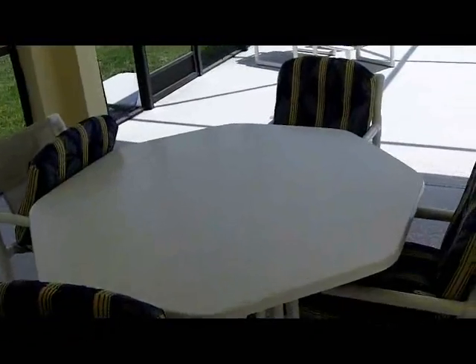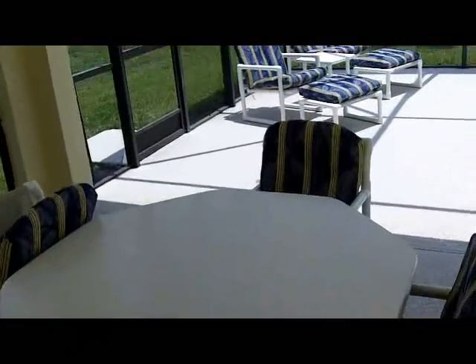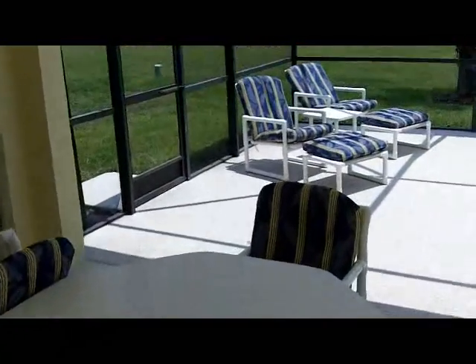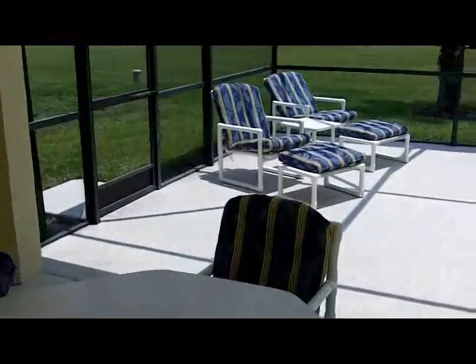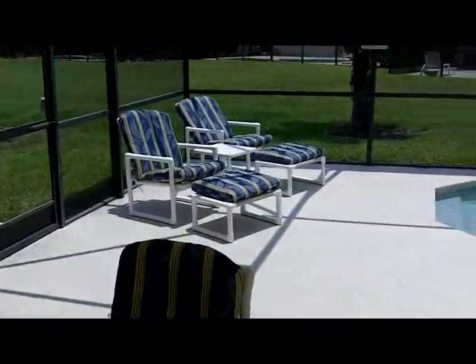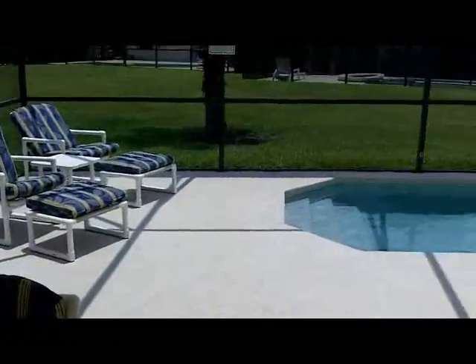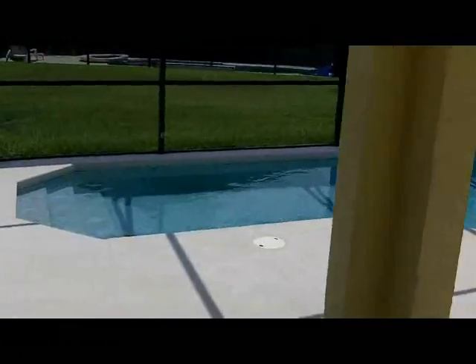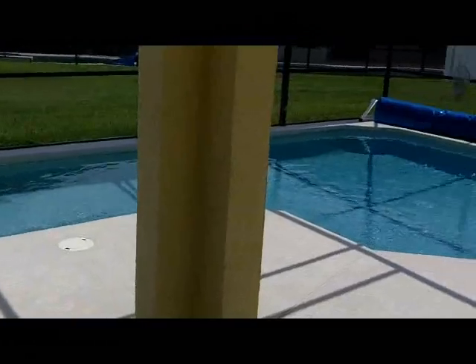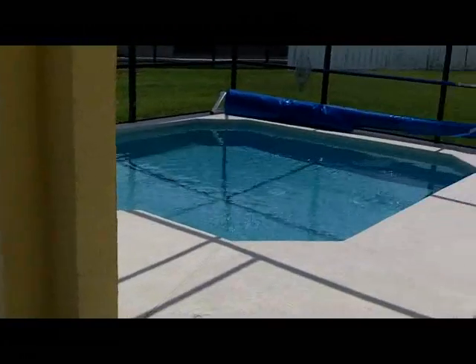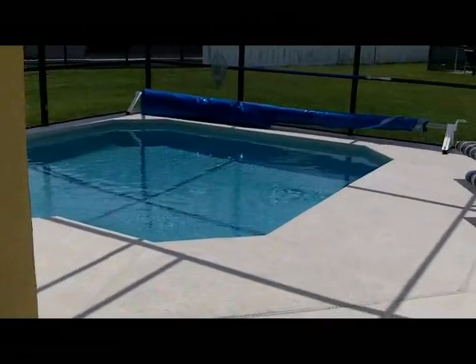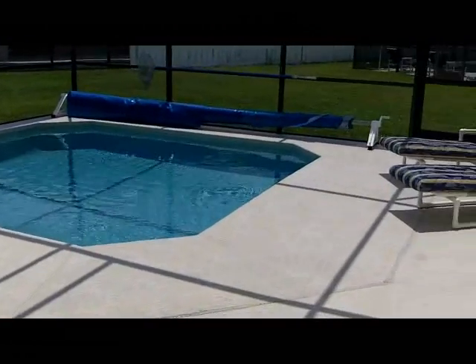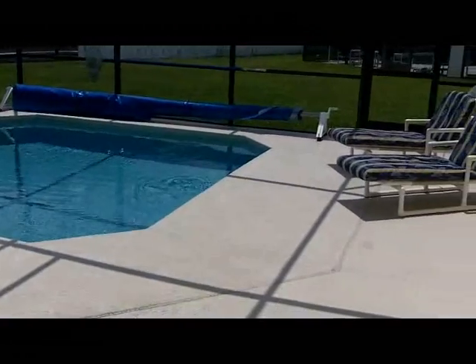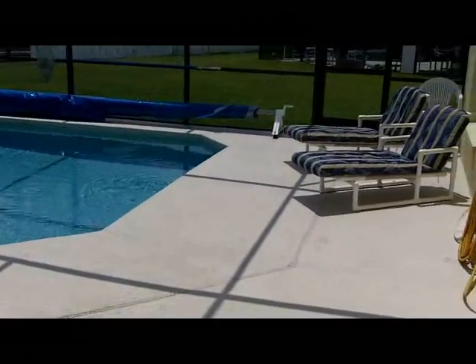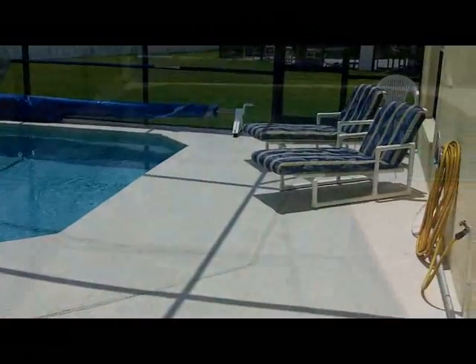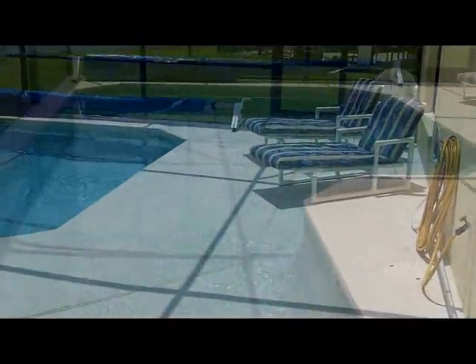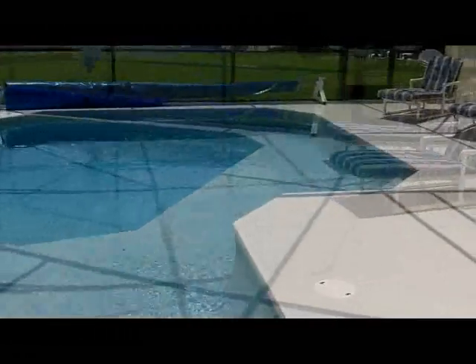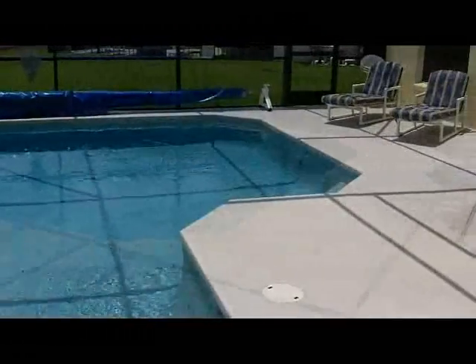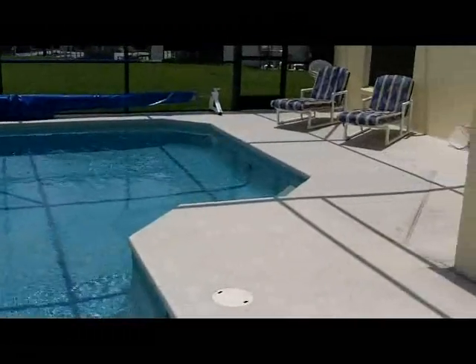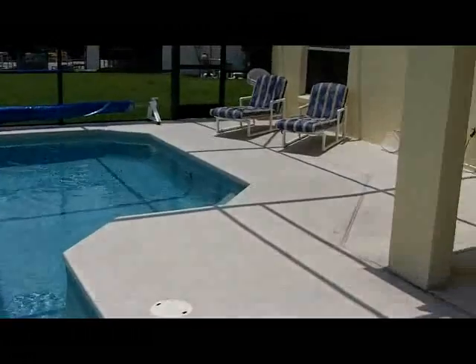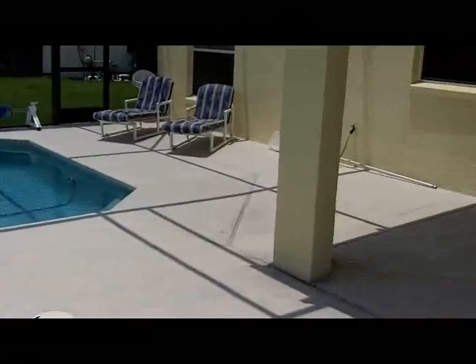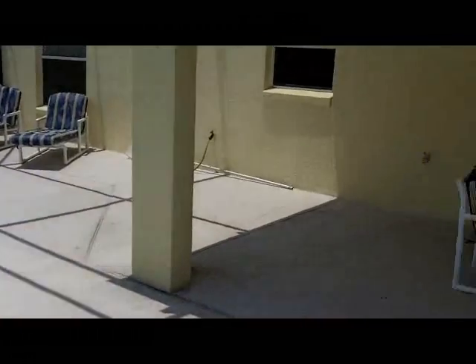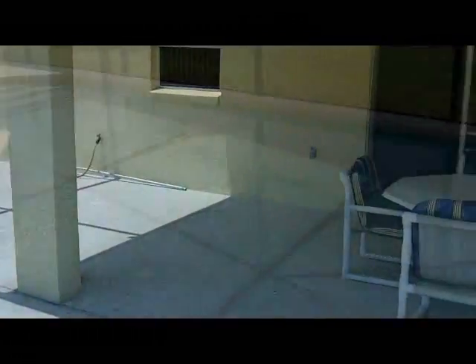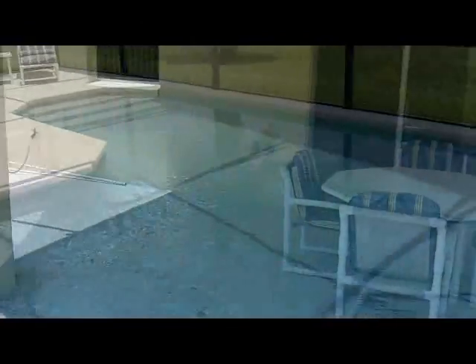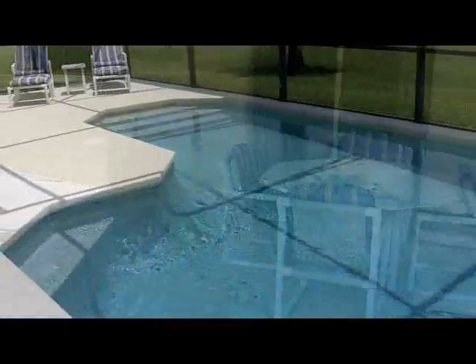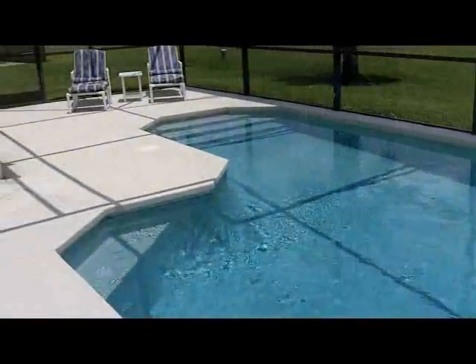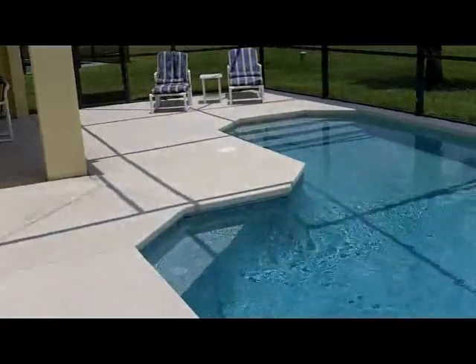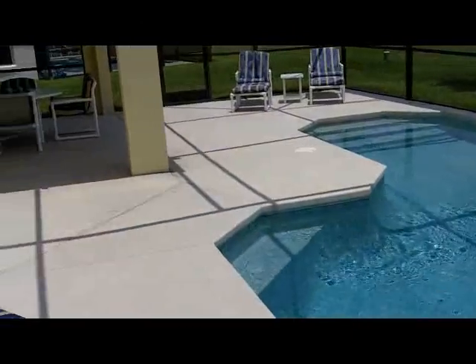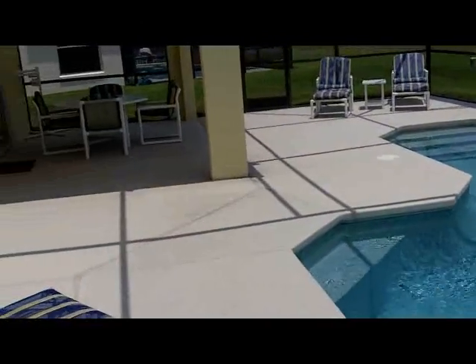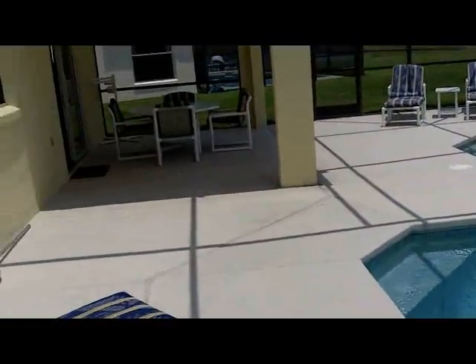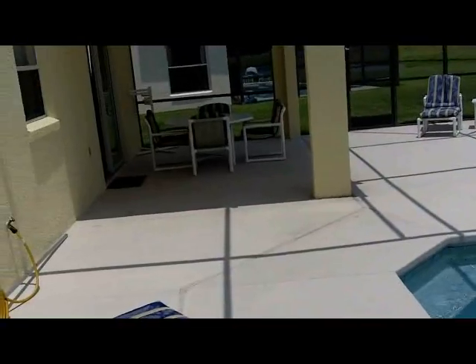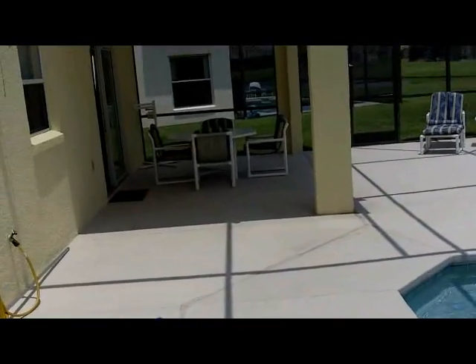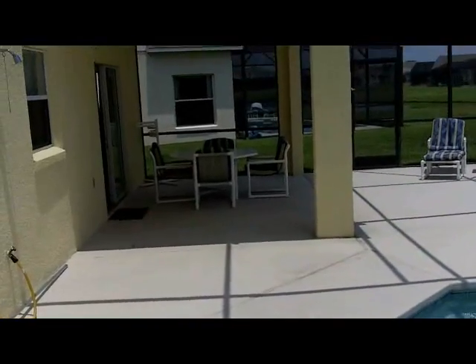Leading off the living area and the kitchen area is the place you'll be spending a lot of your vacation time — the pool area. This home has a covered lanai in case you want to avoid the sun, but it also has plenty of deck space for you to lounge around and soak up the rays.